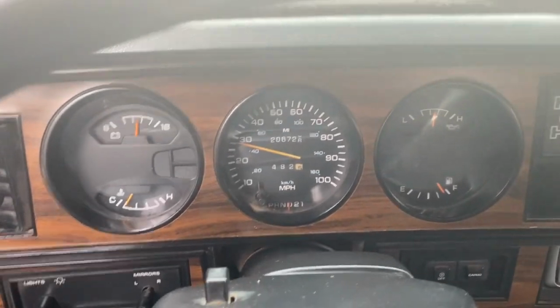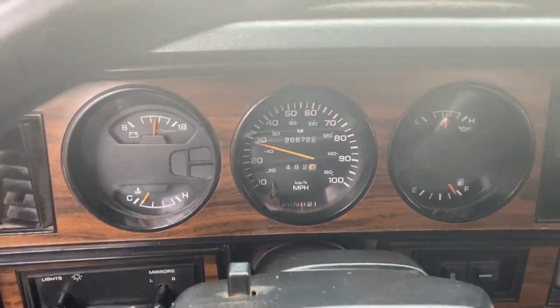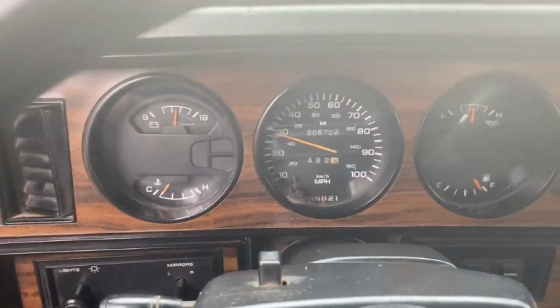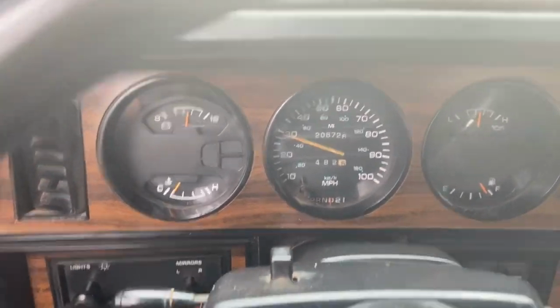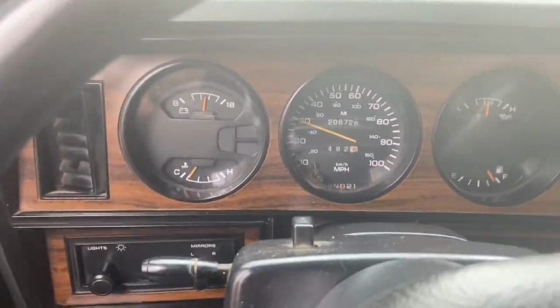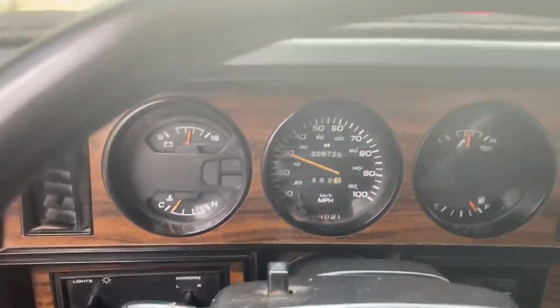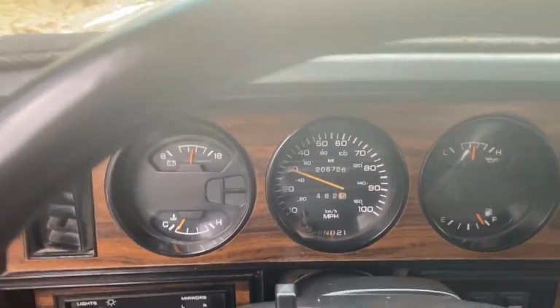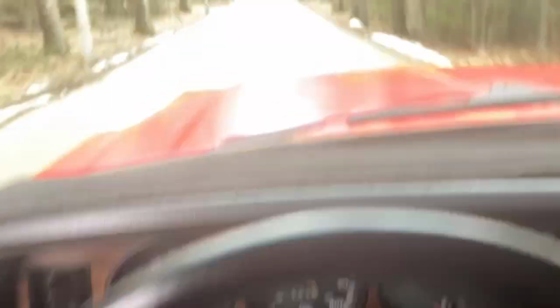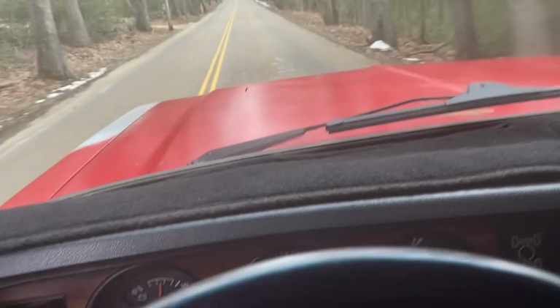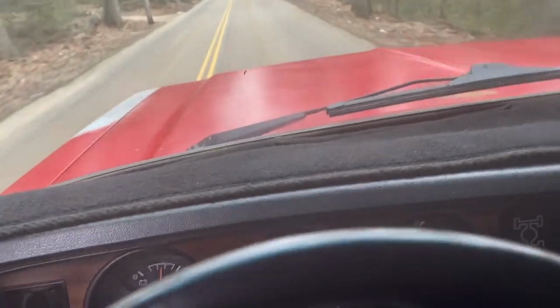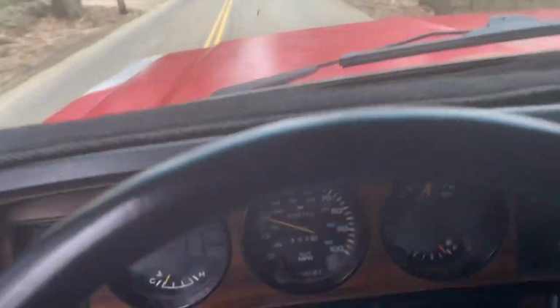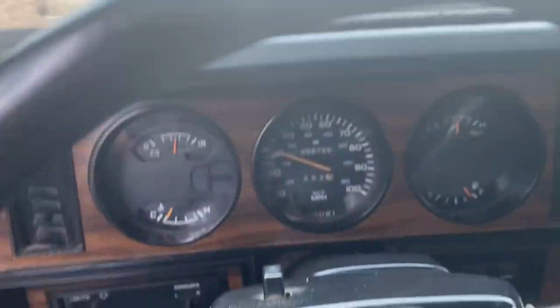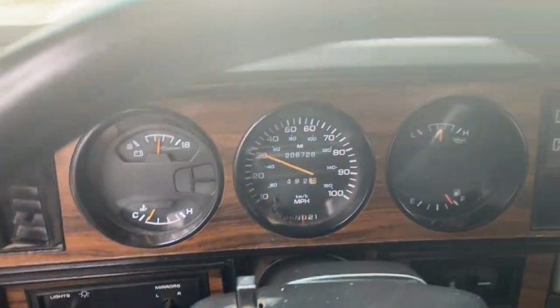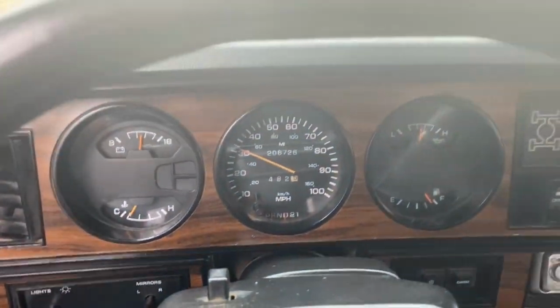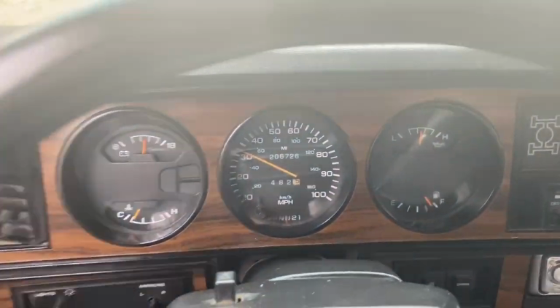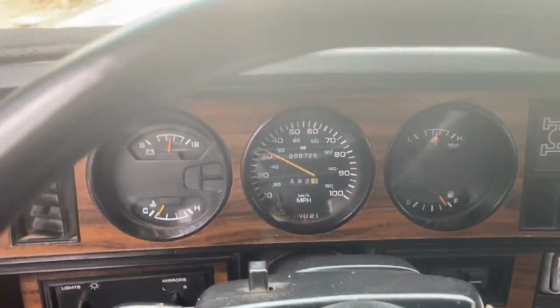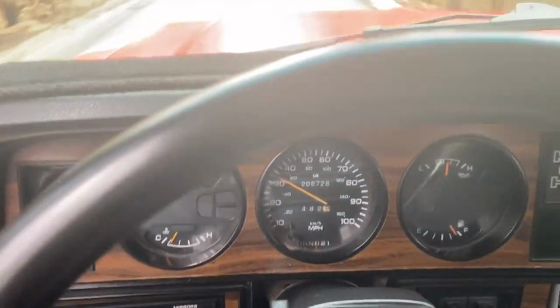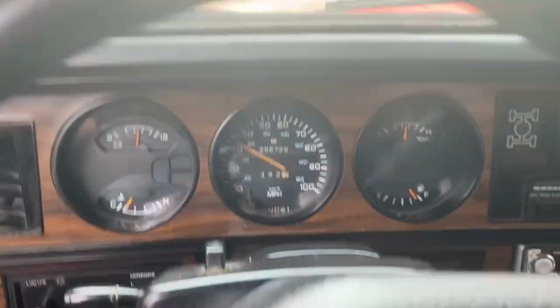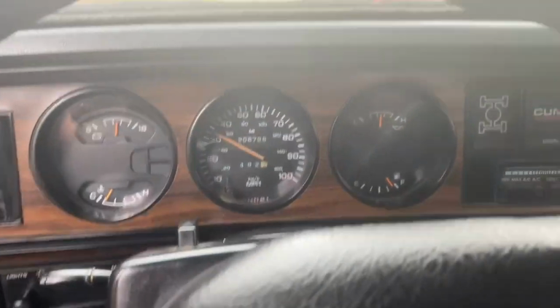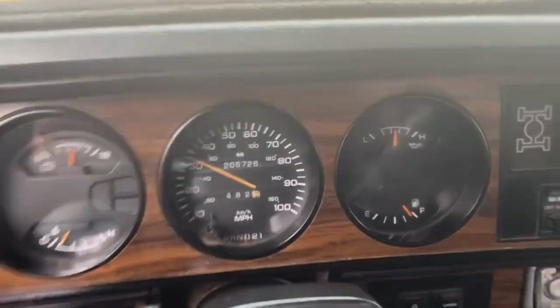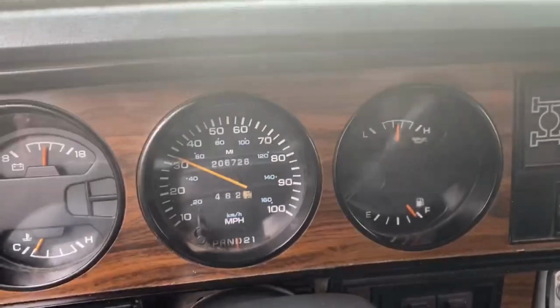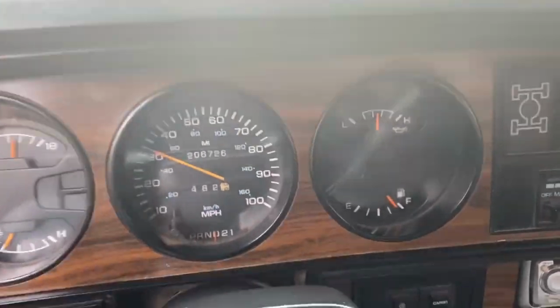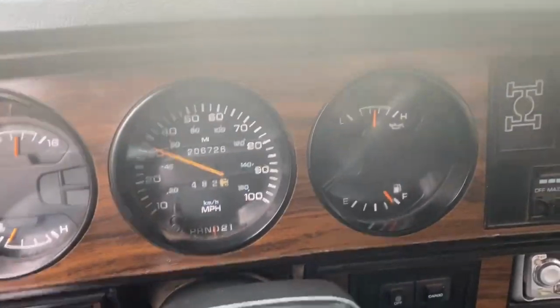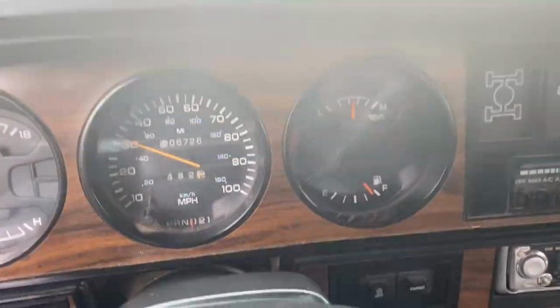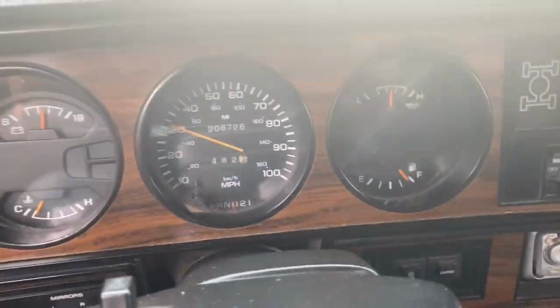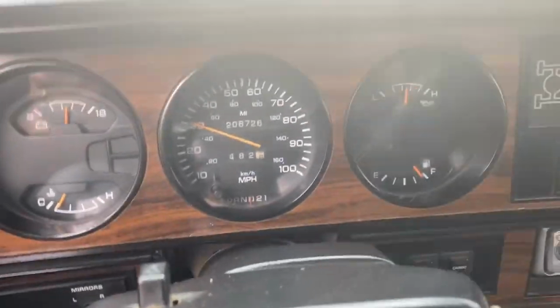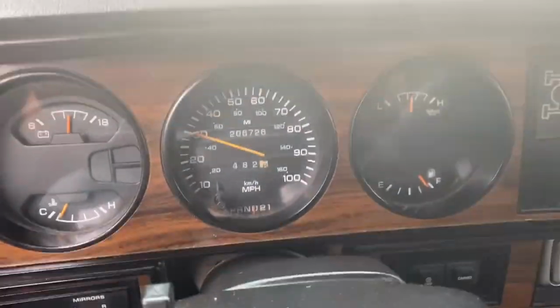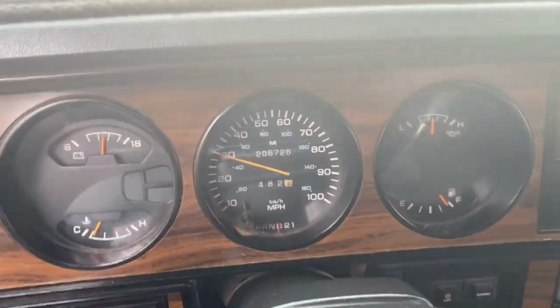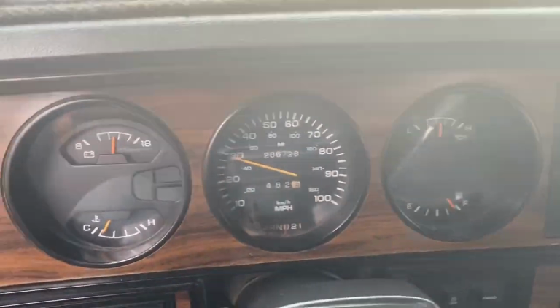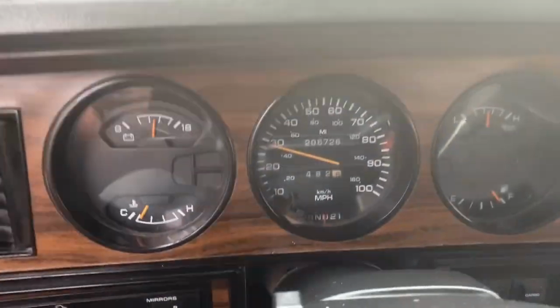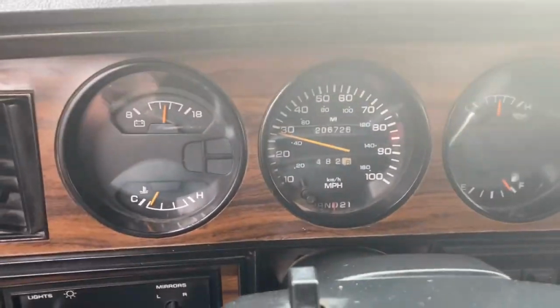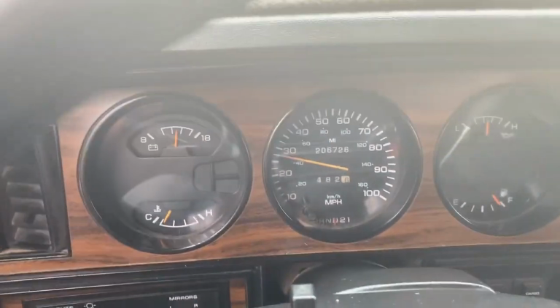We're only doing 30 miles an hour. I just wanted to show you the oil pressure, how nice the oil pressure is, and how everything is working.